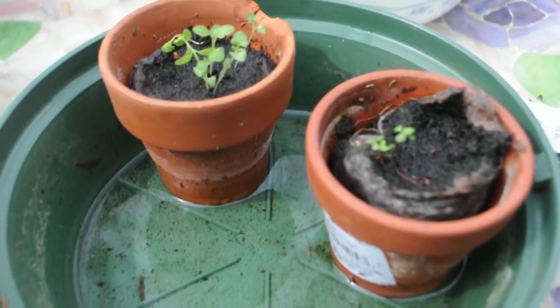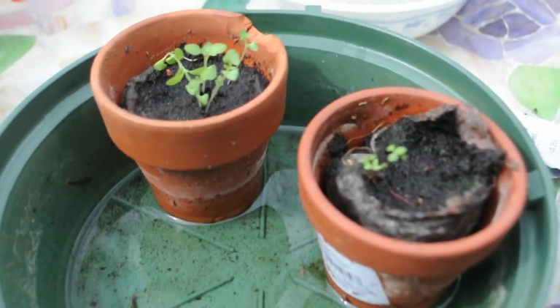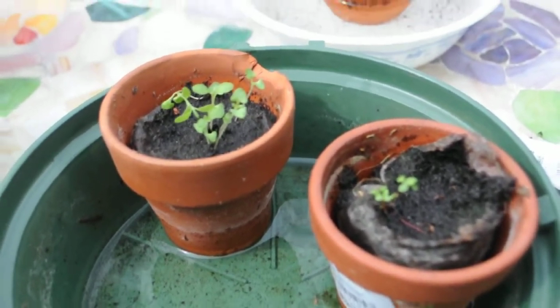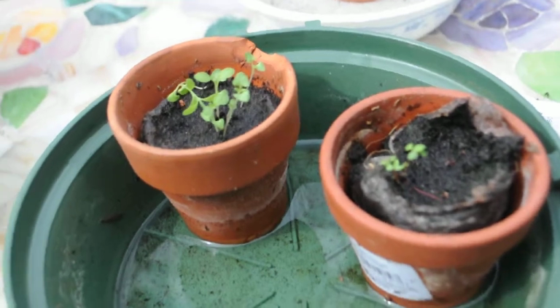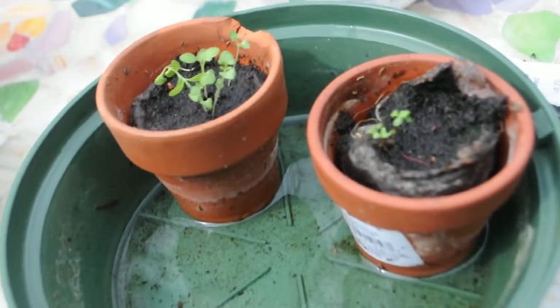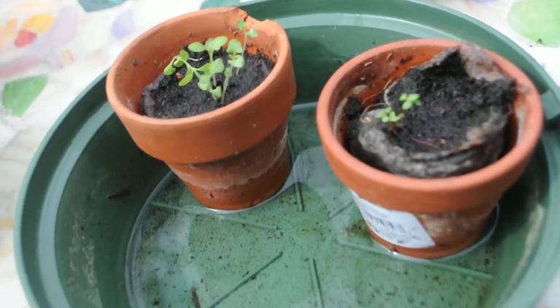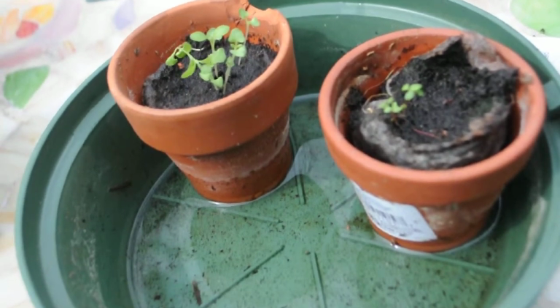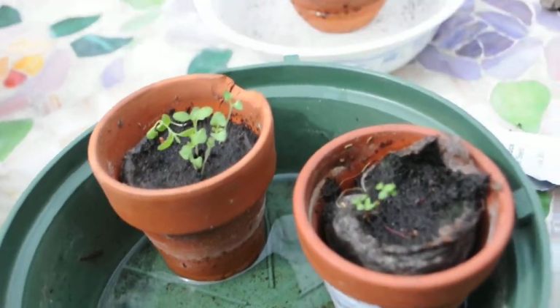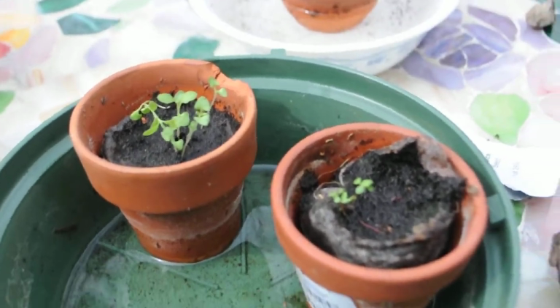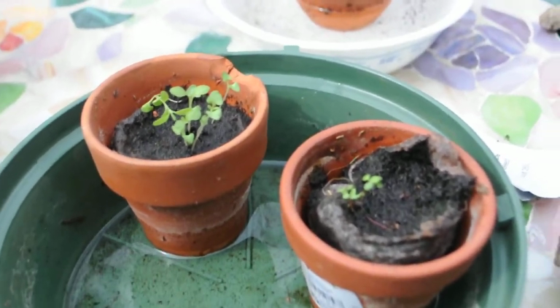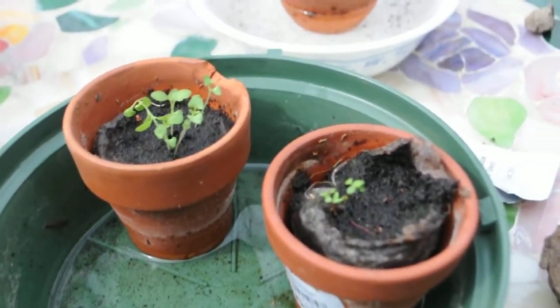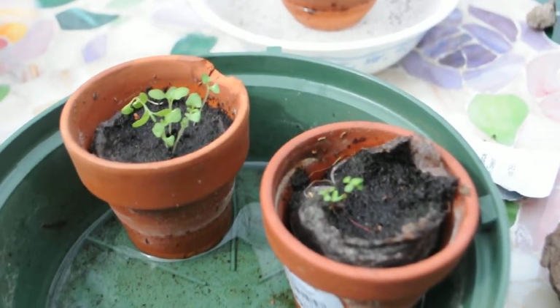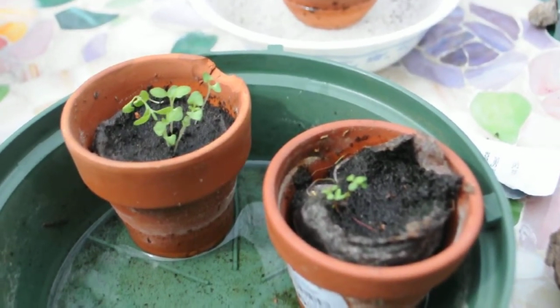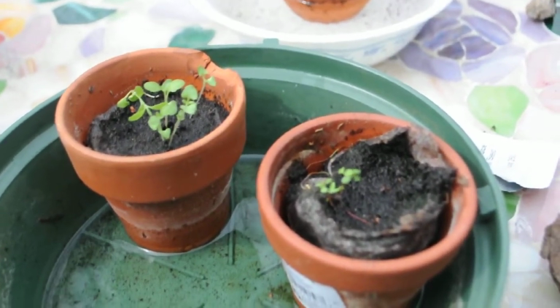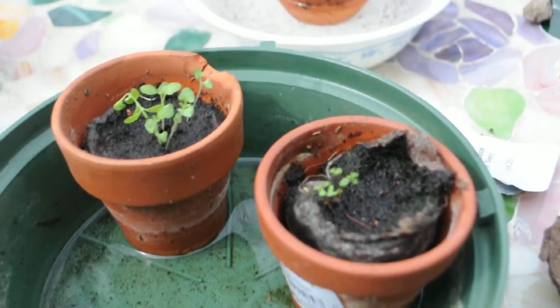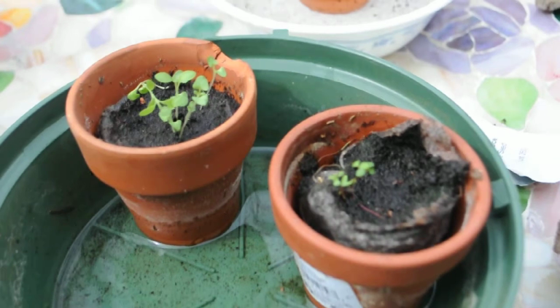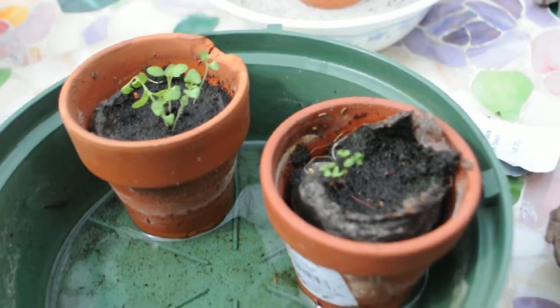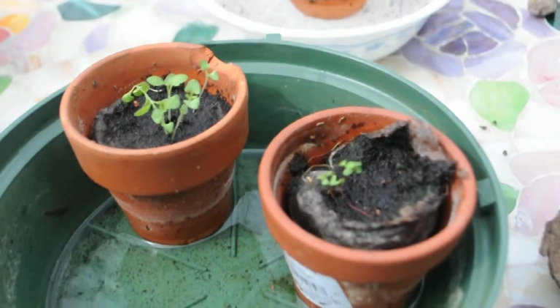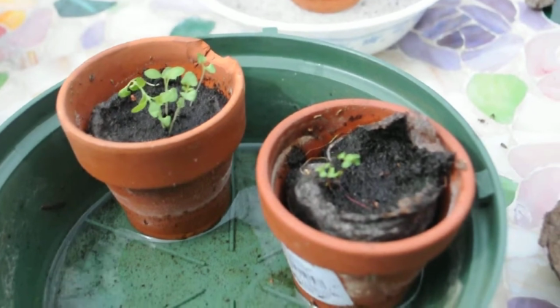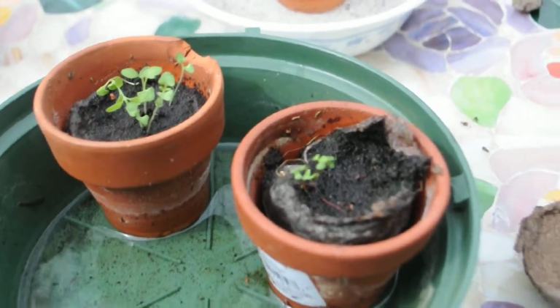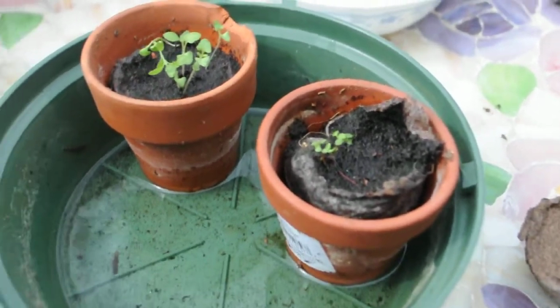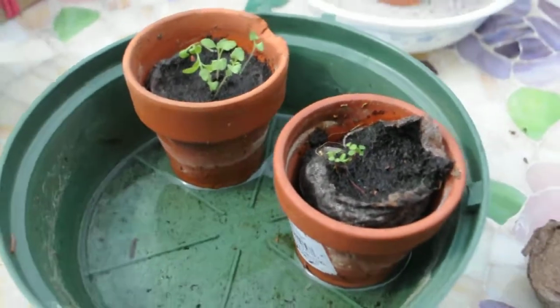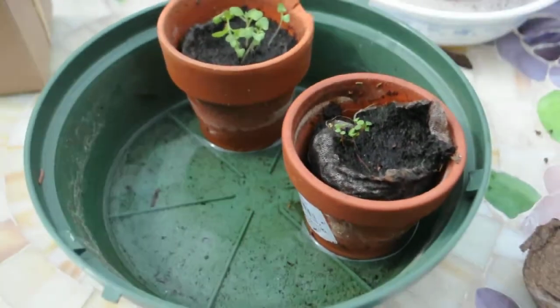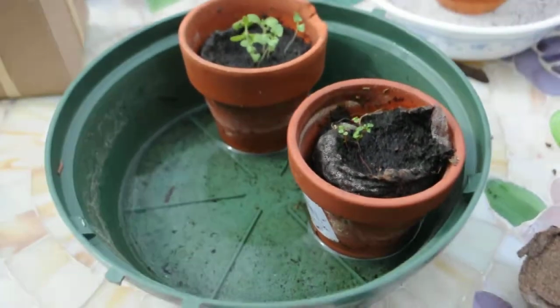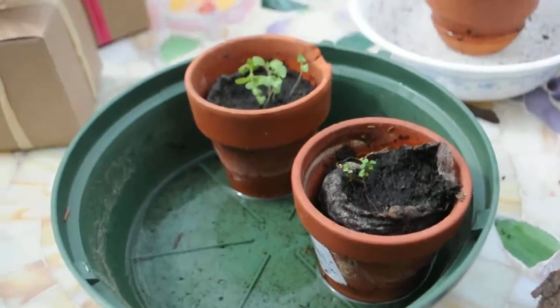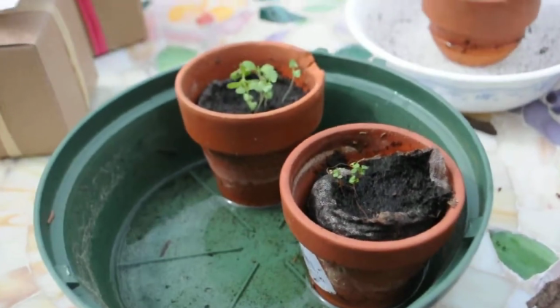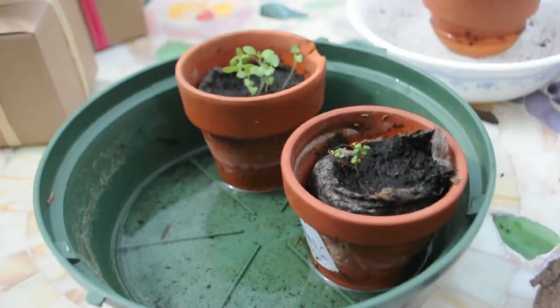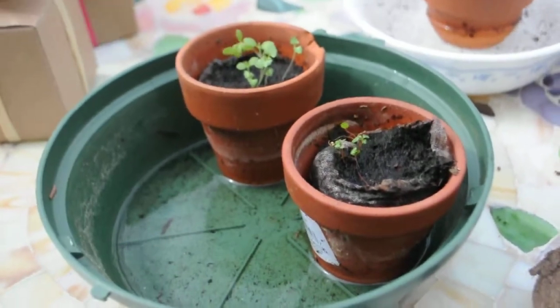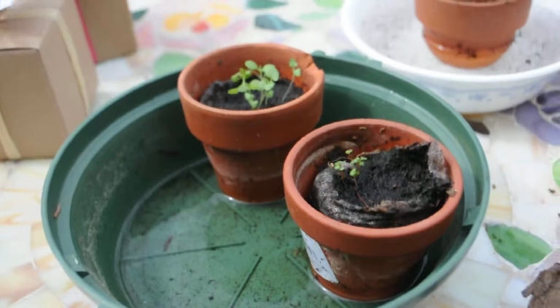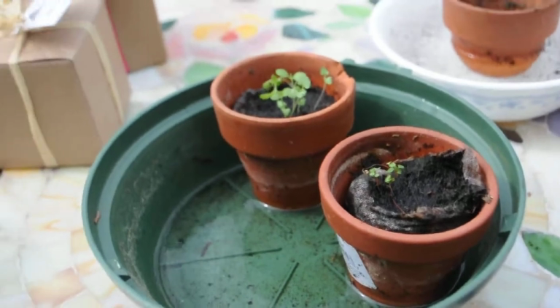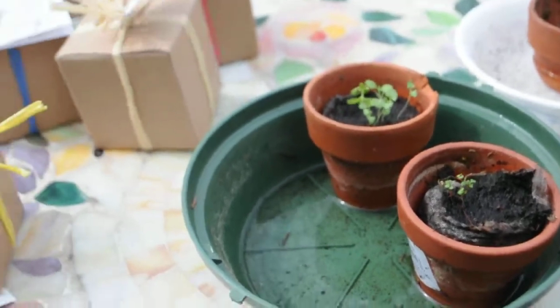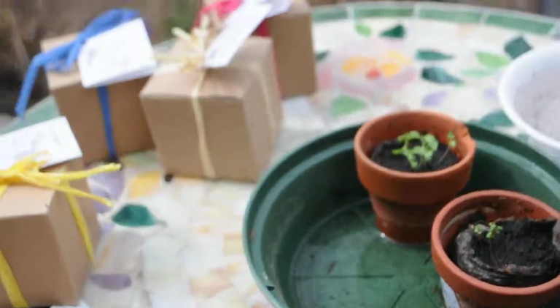When they get to about one inch in height, you can put them outside after the threat of frost has passed. Hope you enjoyed this tip from TreeBeginnings.com — plant a memory for a greener tomorrow.